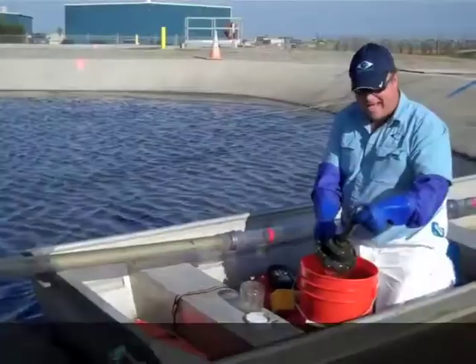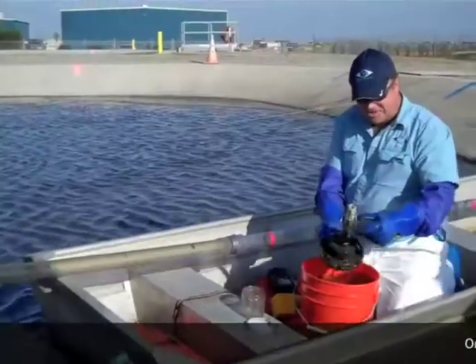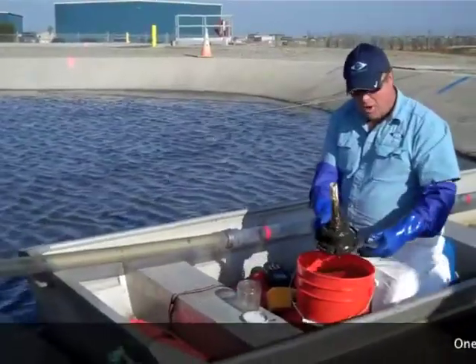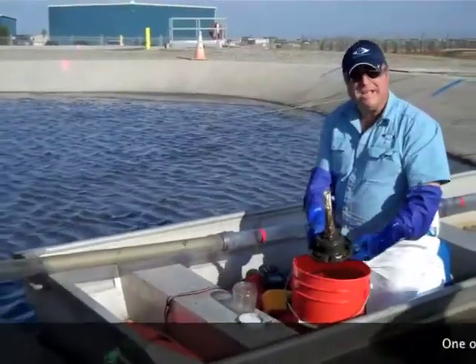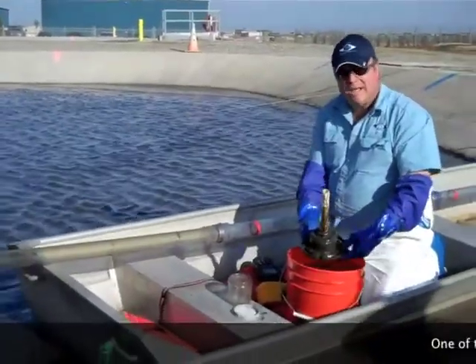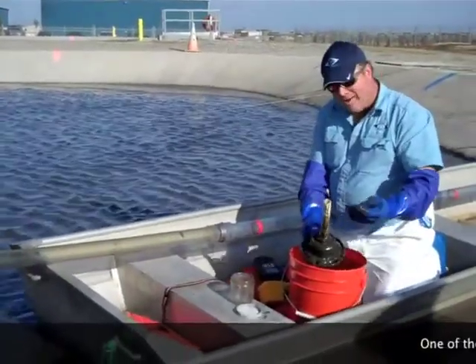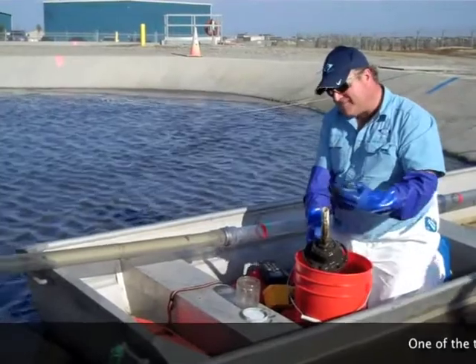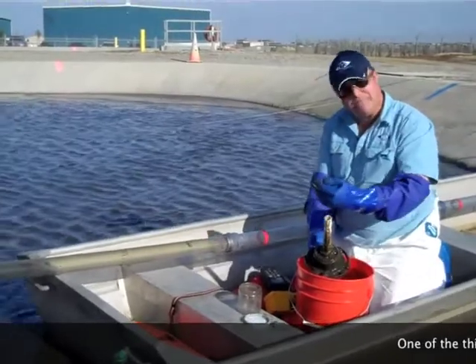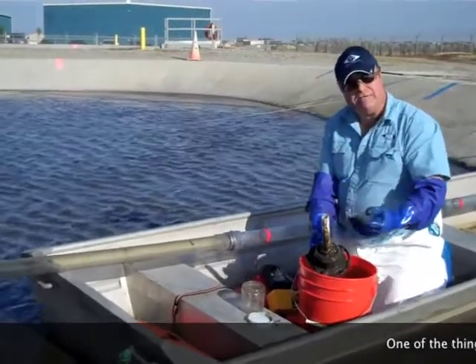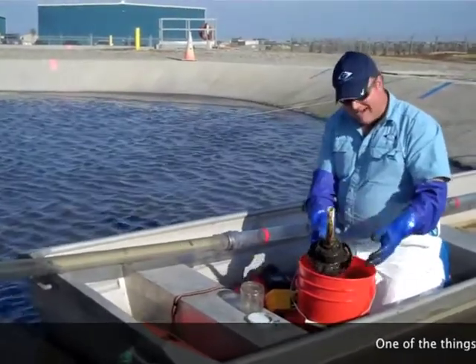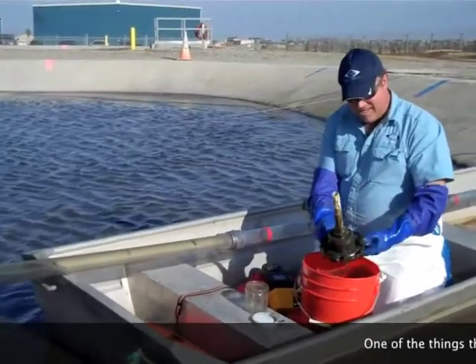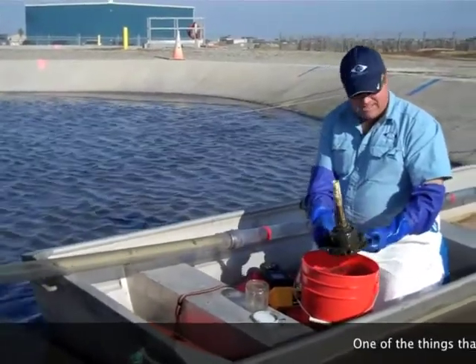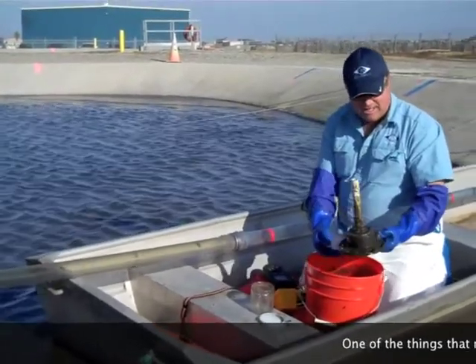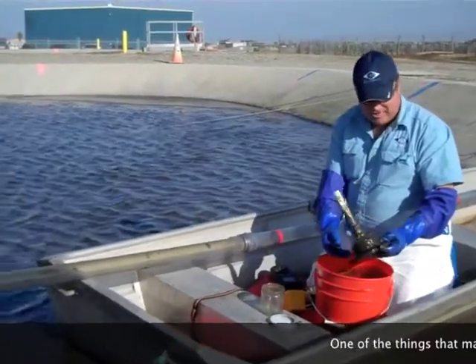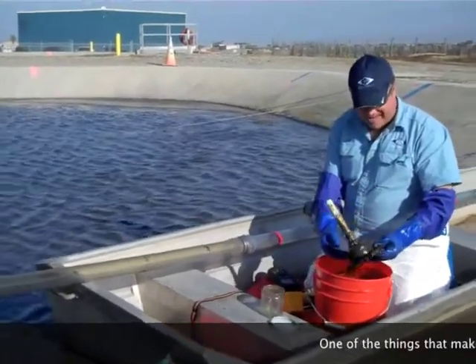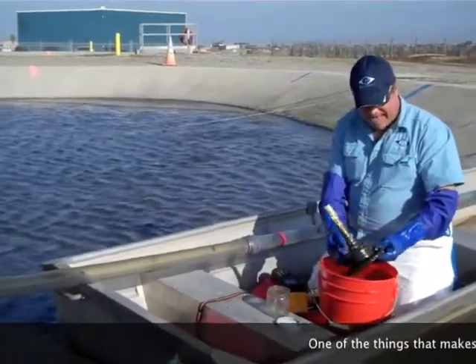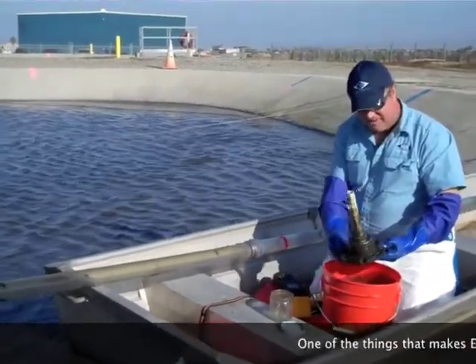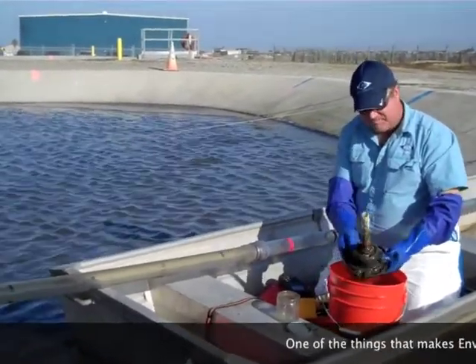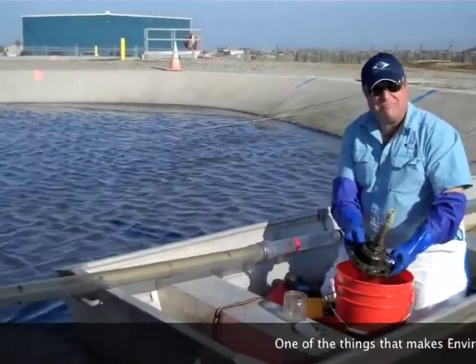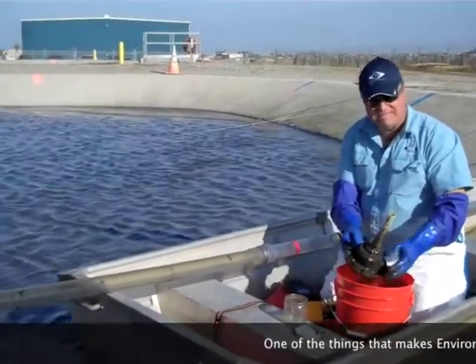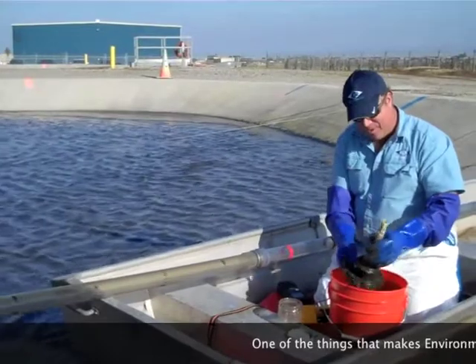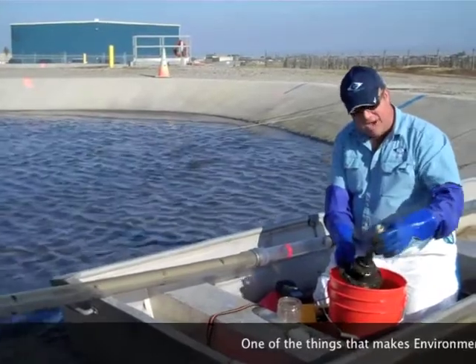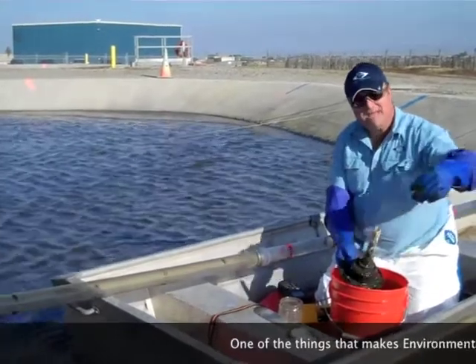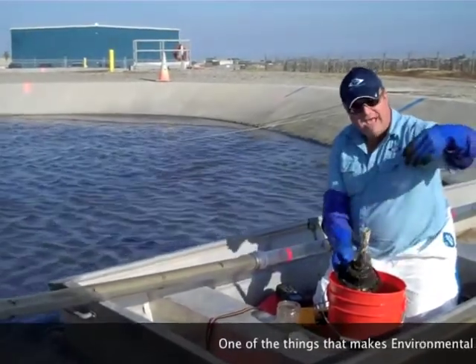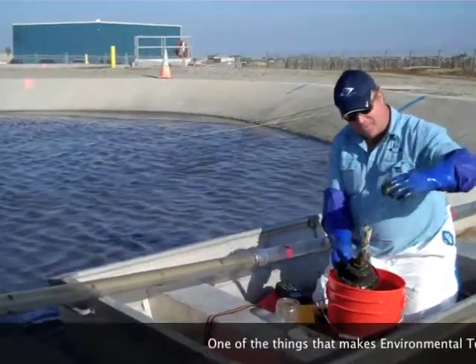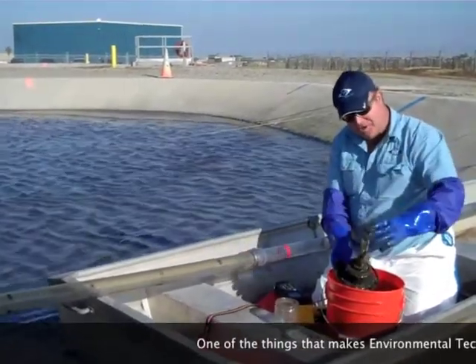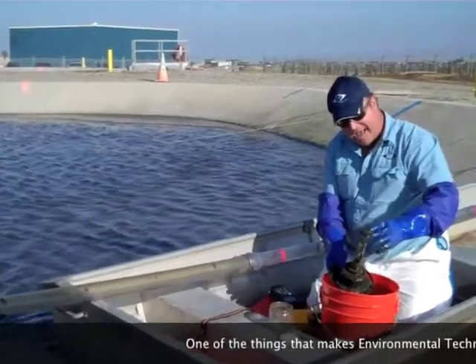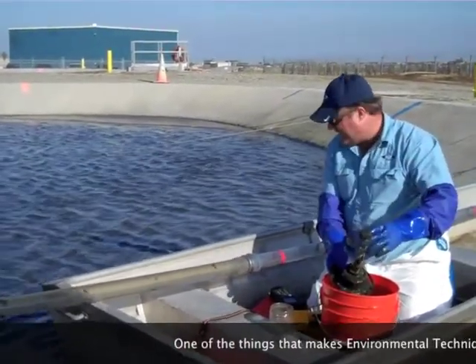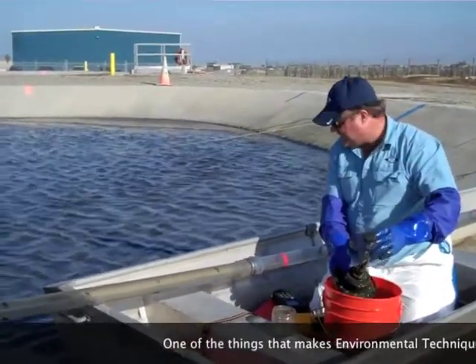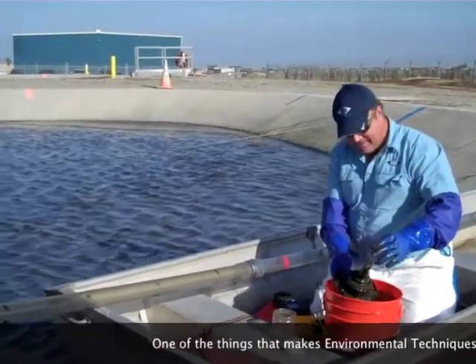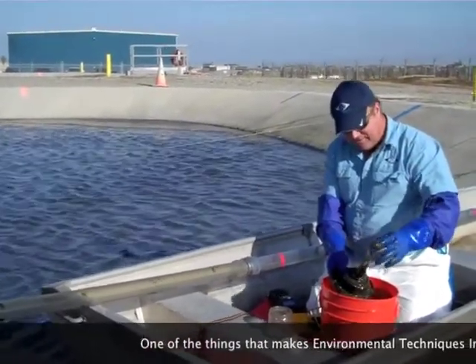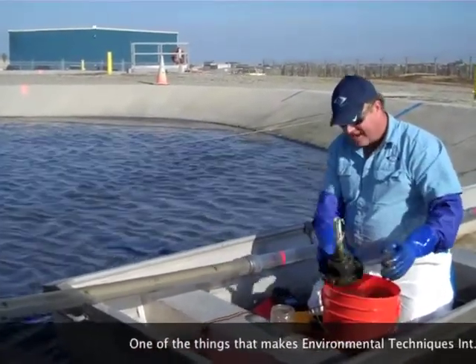In case you were wondering how I was able to check my foot valve, this is a little trigger device that we have, just made out of PVC. Put it in the bottom and this will activate the foot valve.